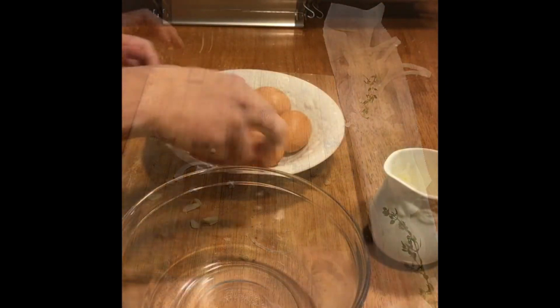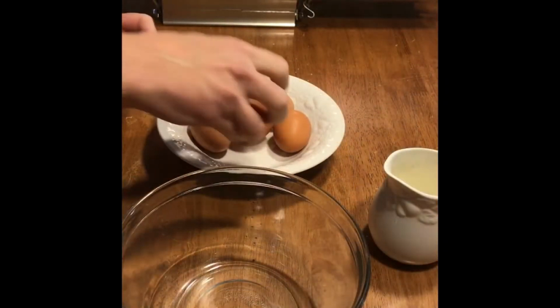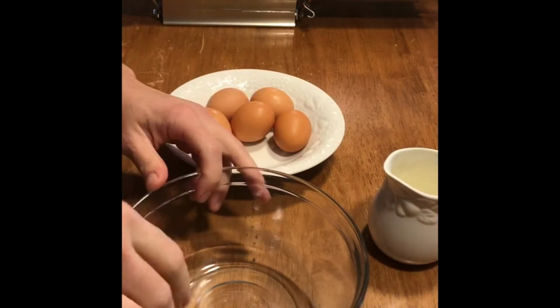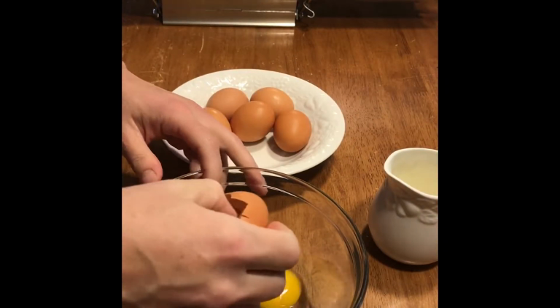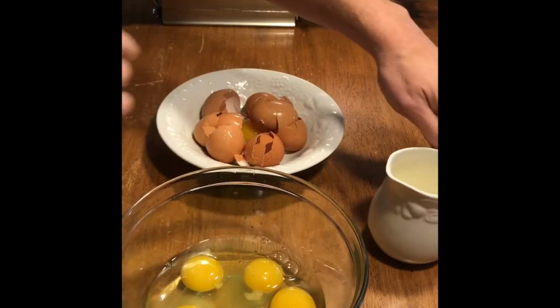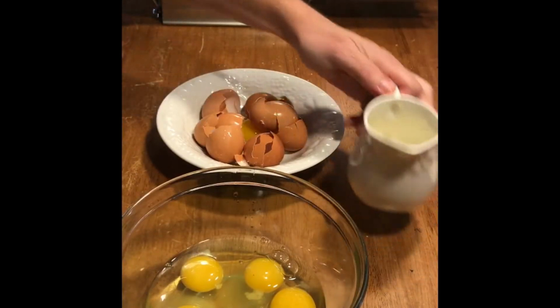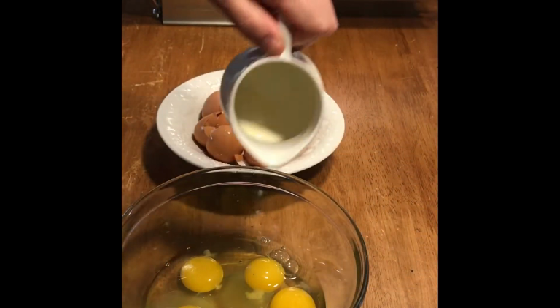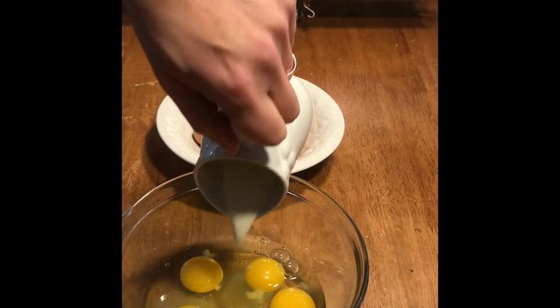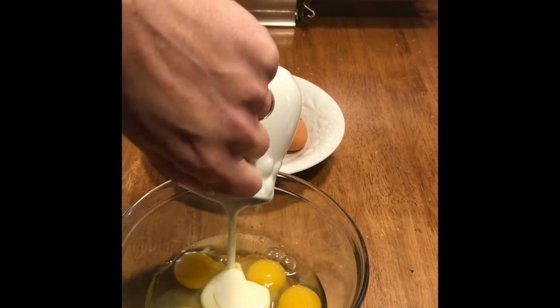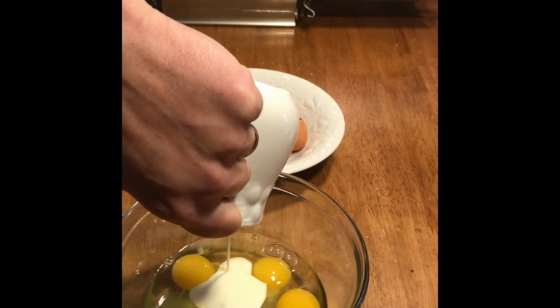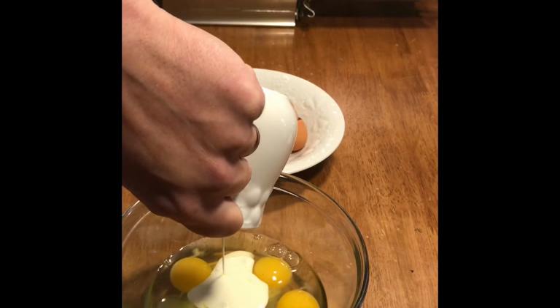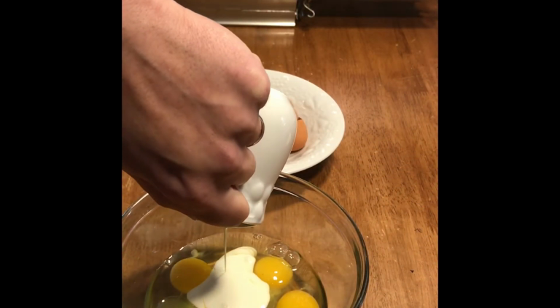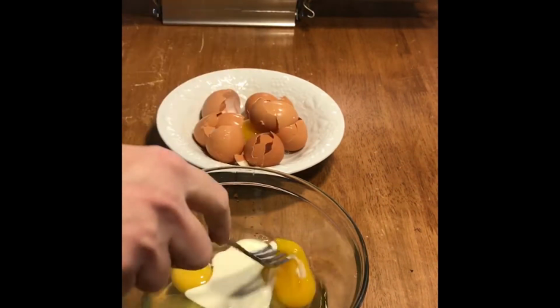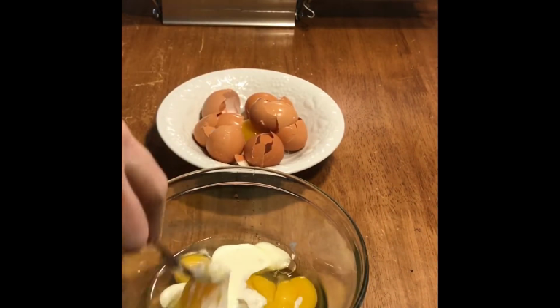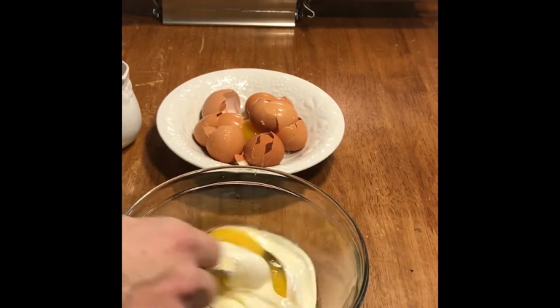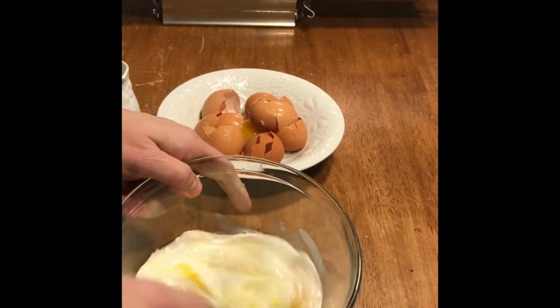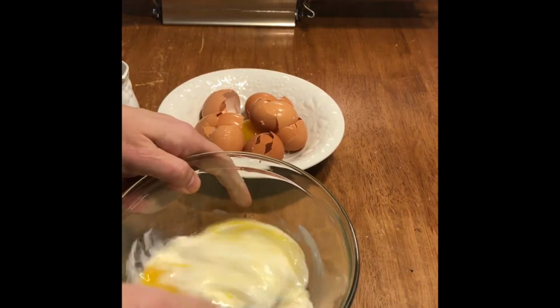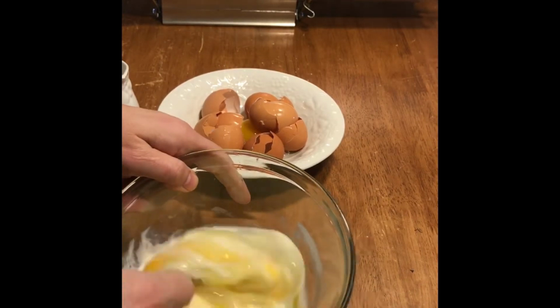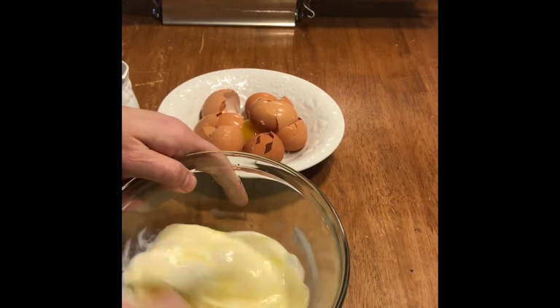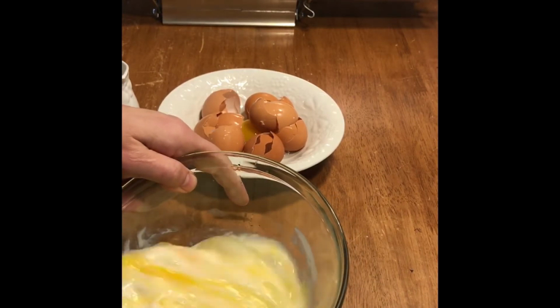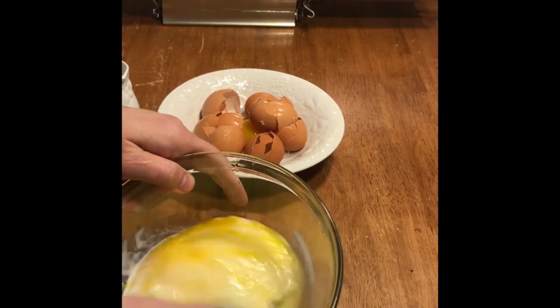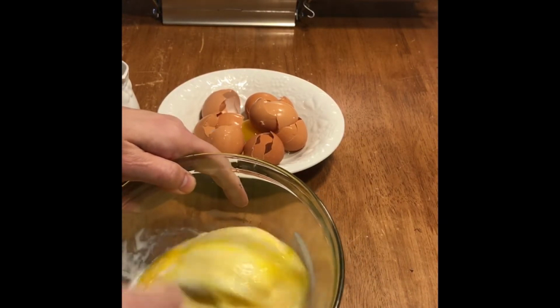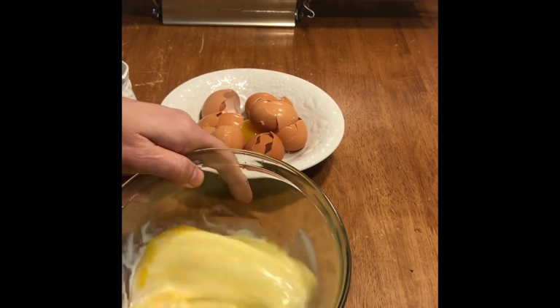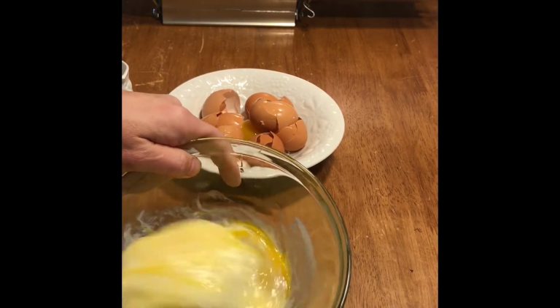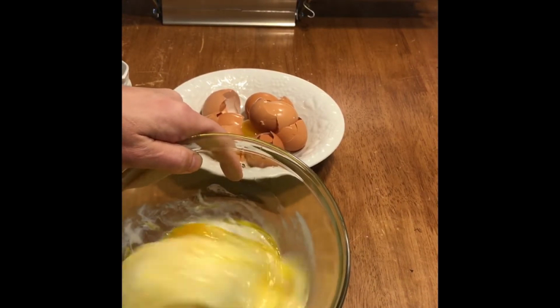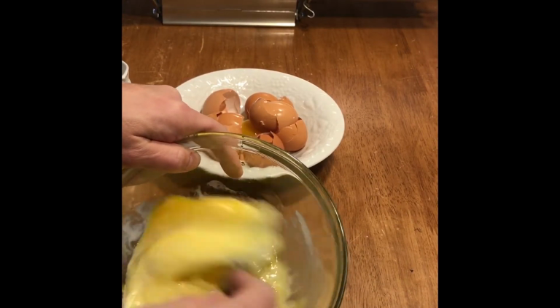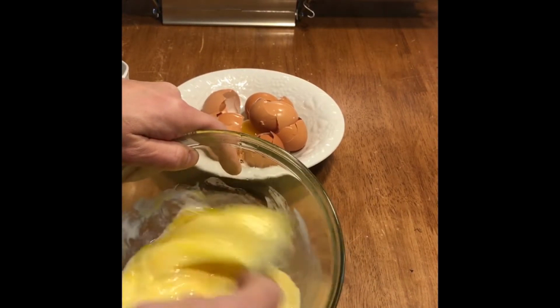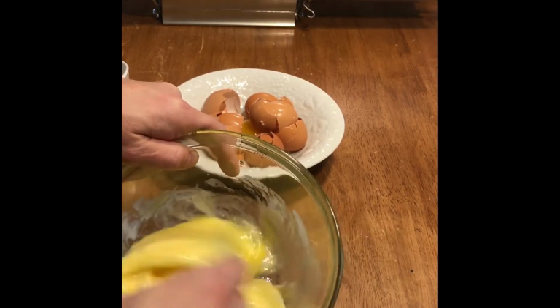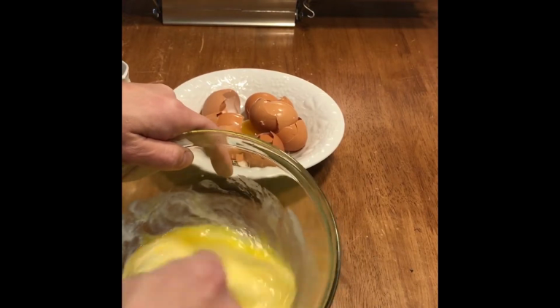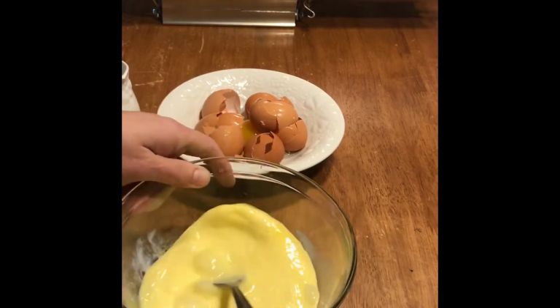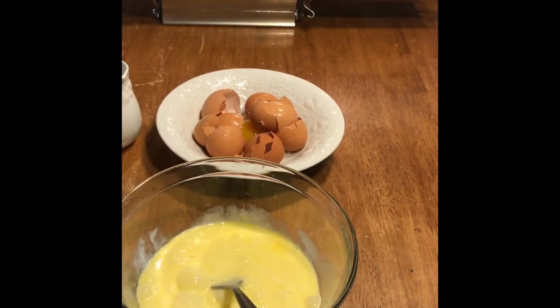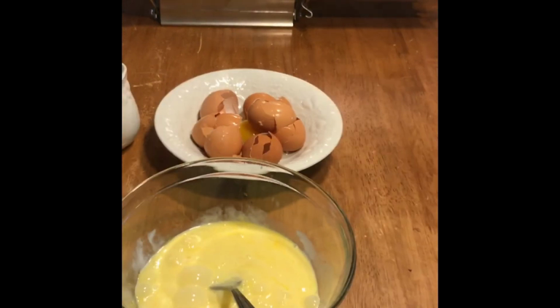Add a little bit of thyme. Crack your eggs into a bowl, add the heavy cream, and whisk — I used a video speed-up for that part, I'm not exactly a rocket scientist.